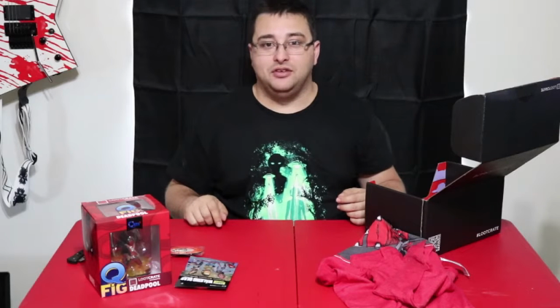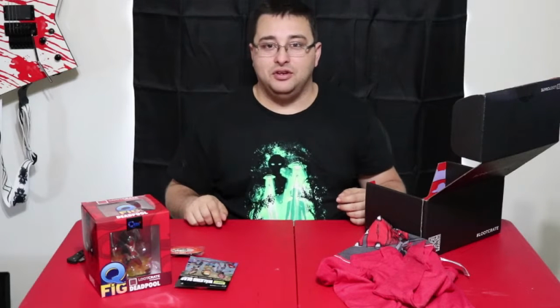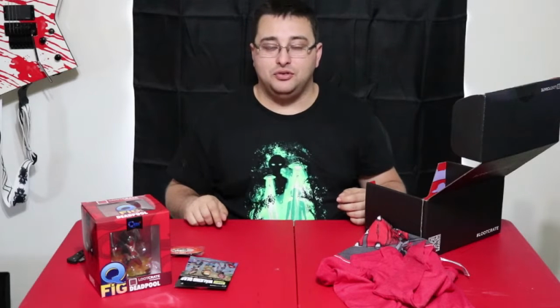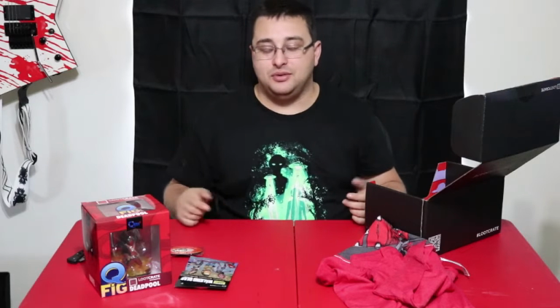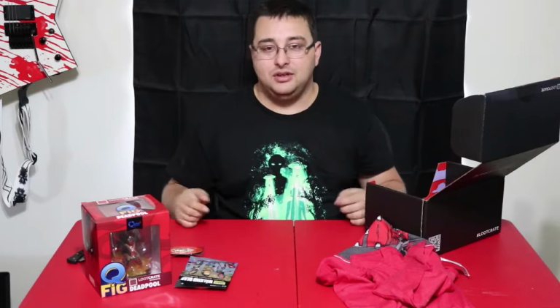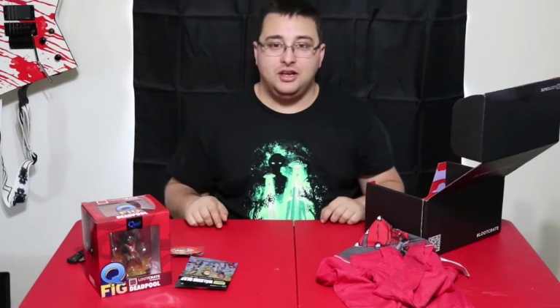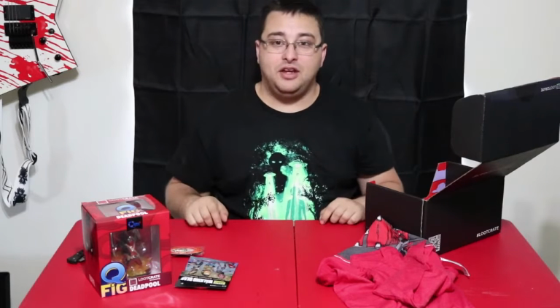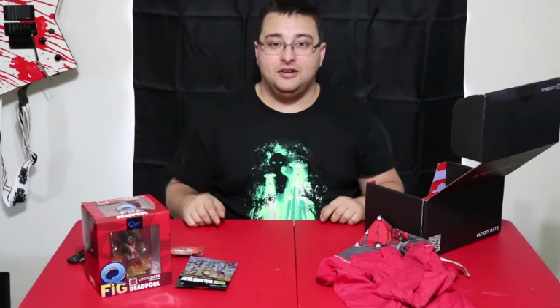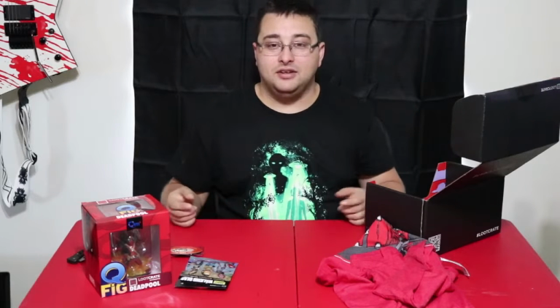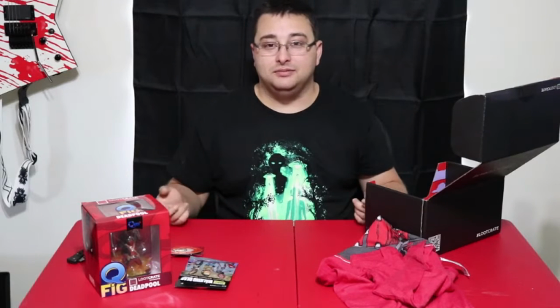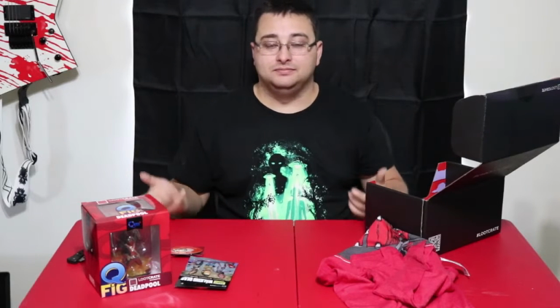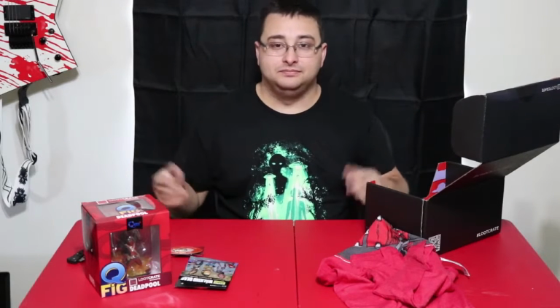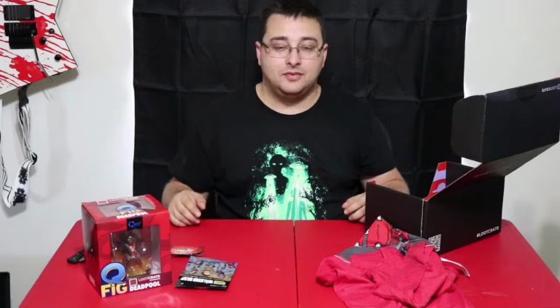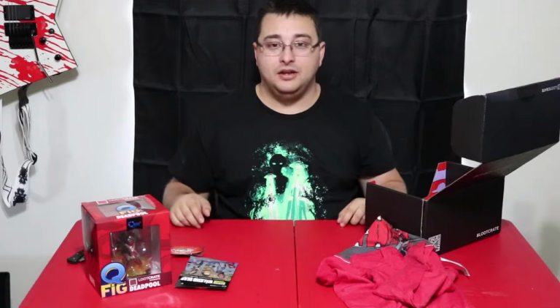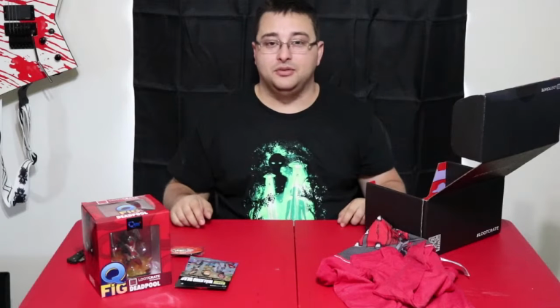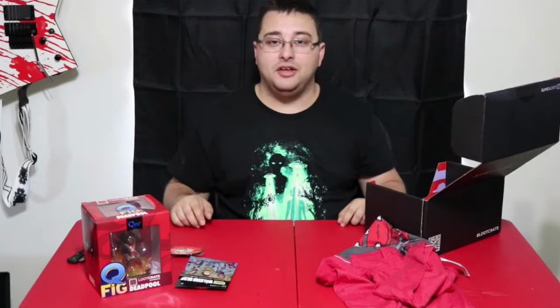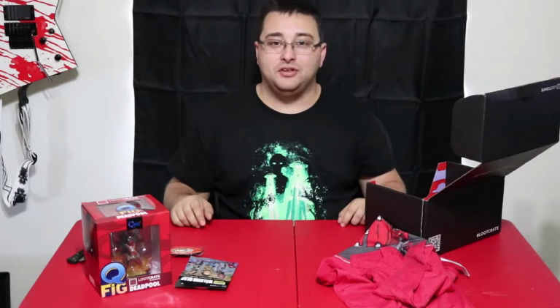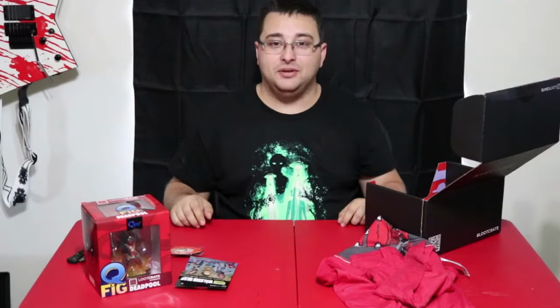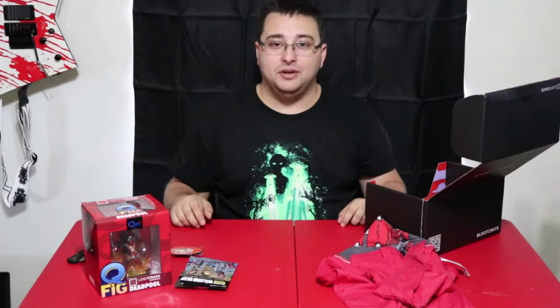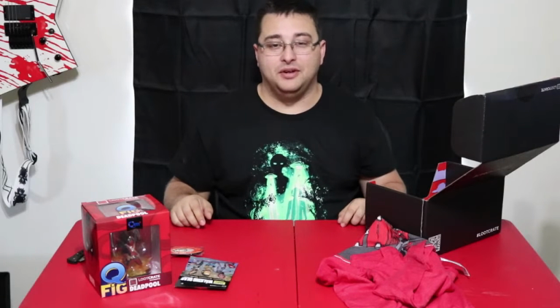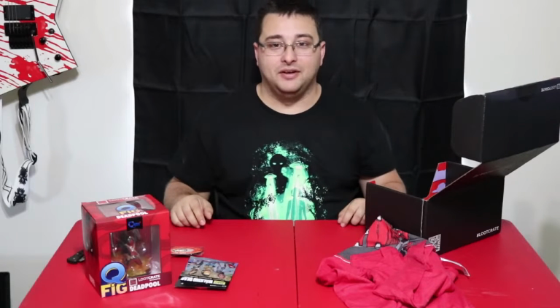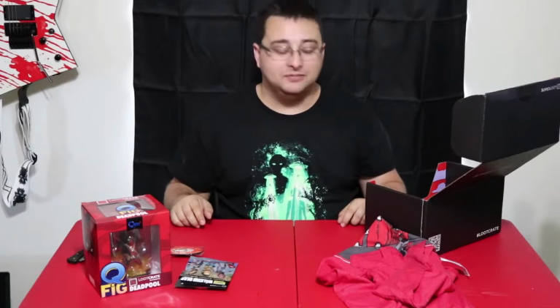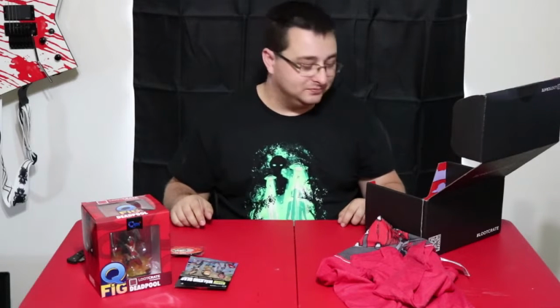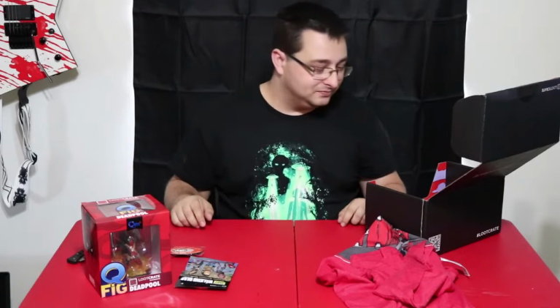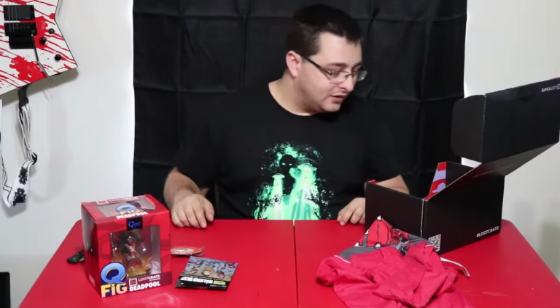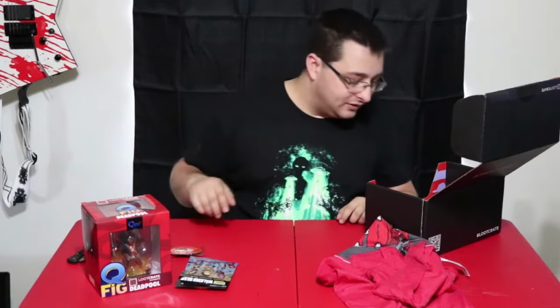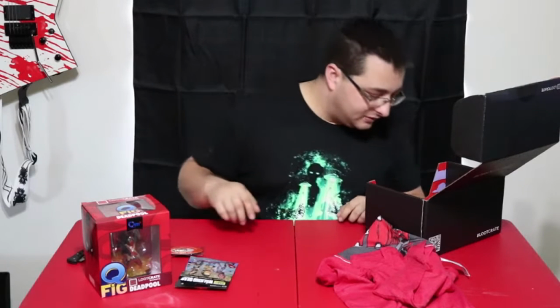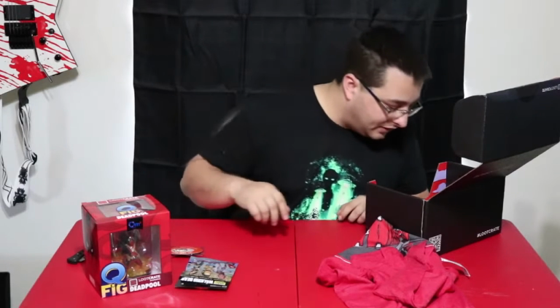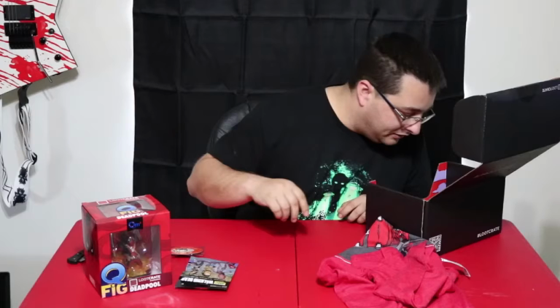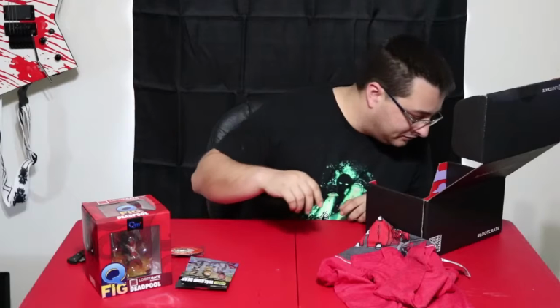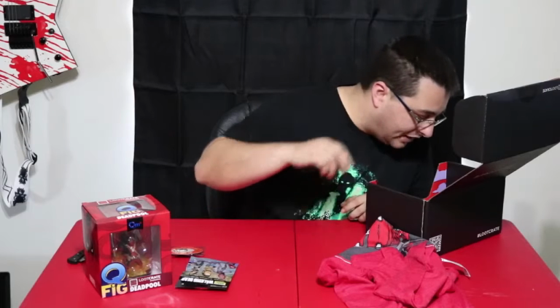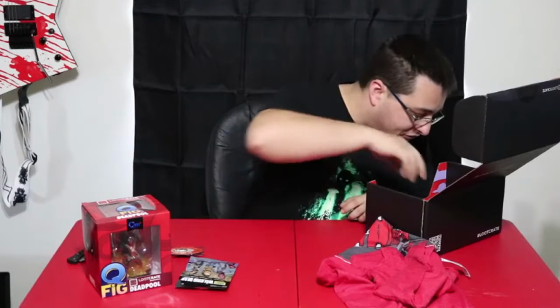I guess I'll be checking that out later. If it's worth anything I might screen capture it and add that into this video too. If it's not here then I either was too lazy to do it or it wasn't all that great.